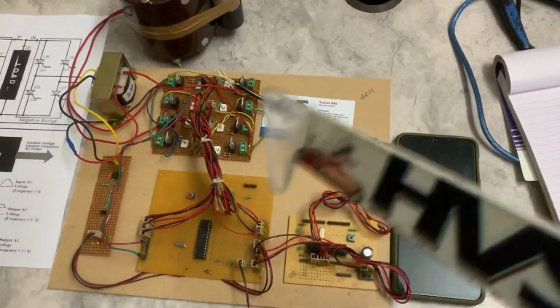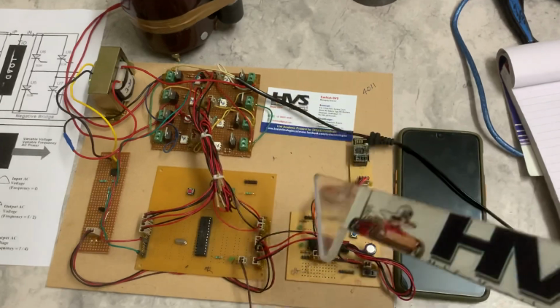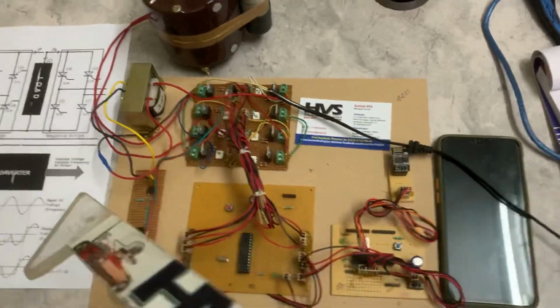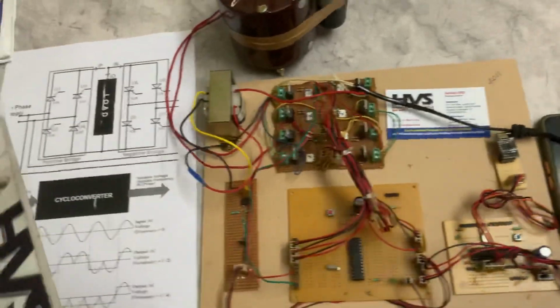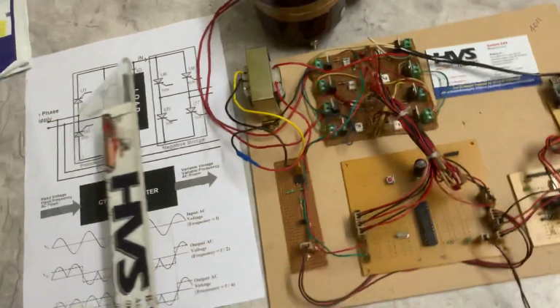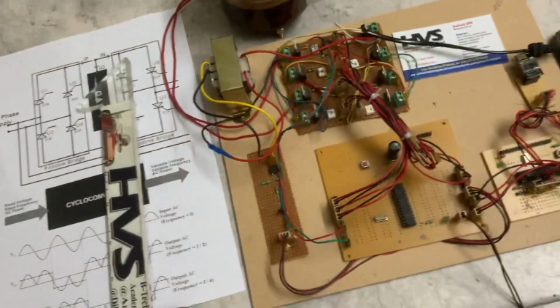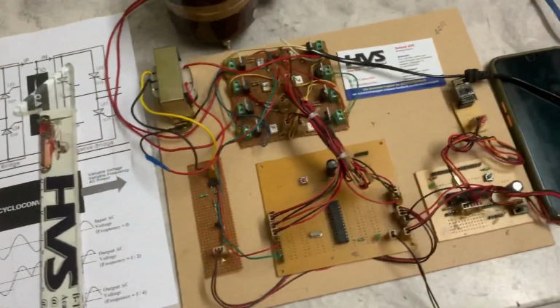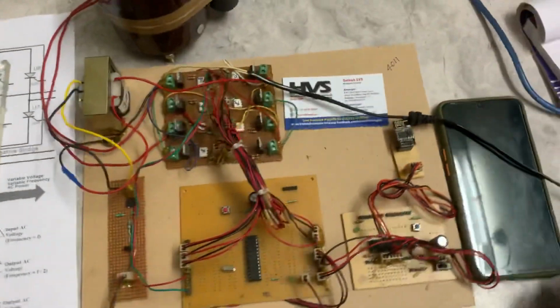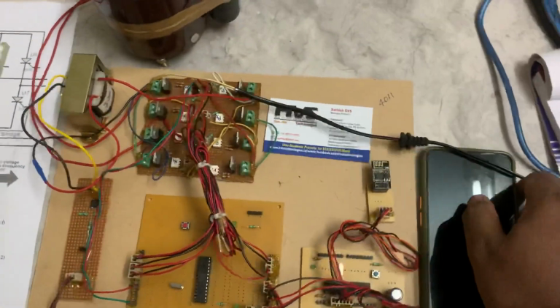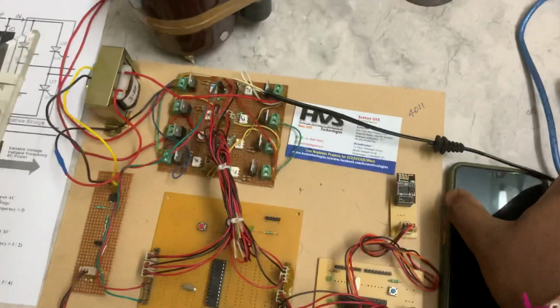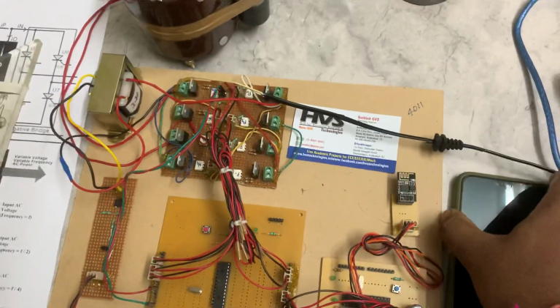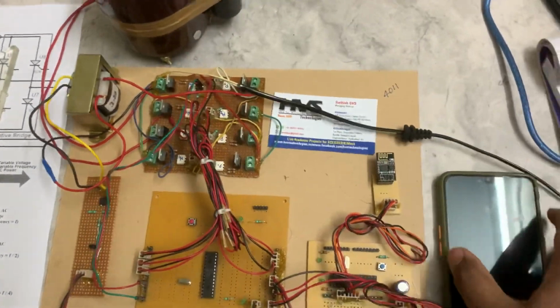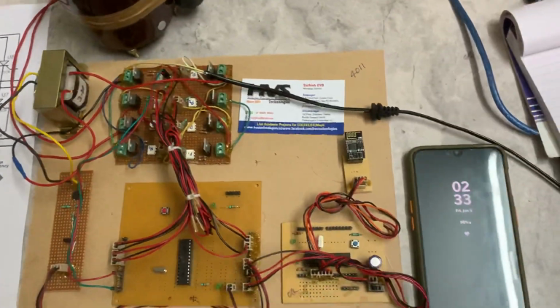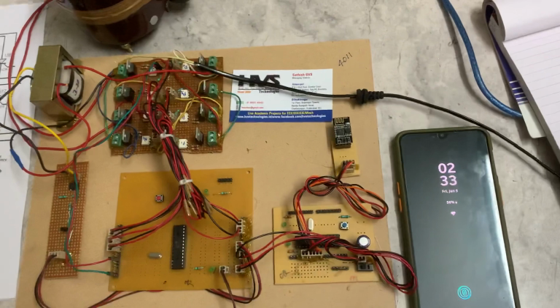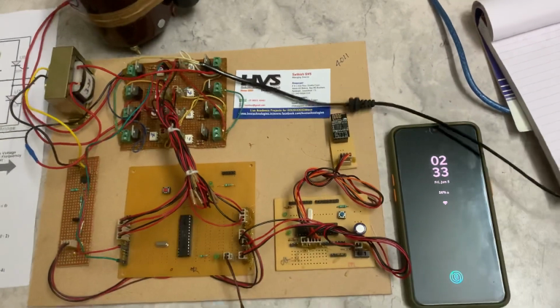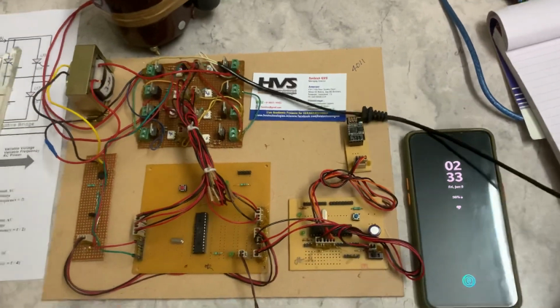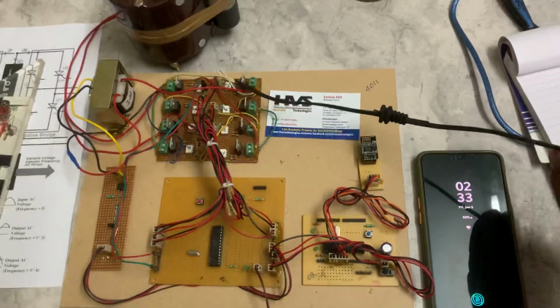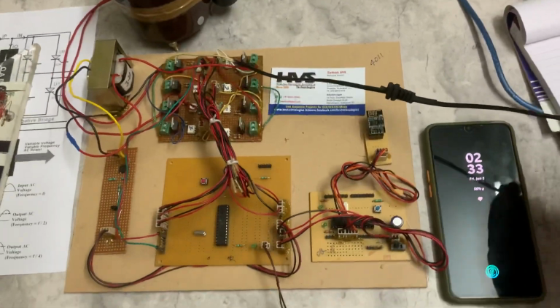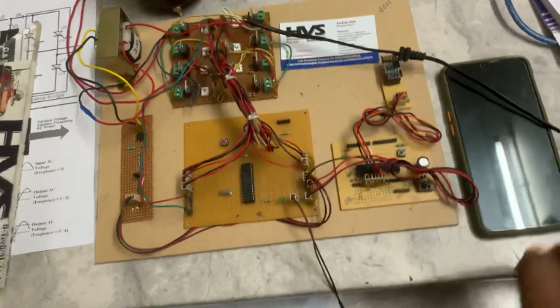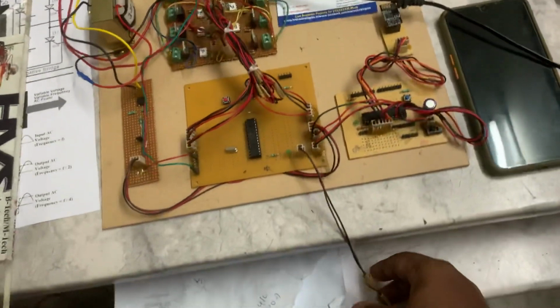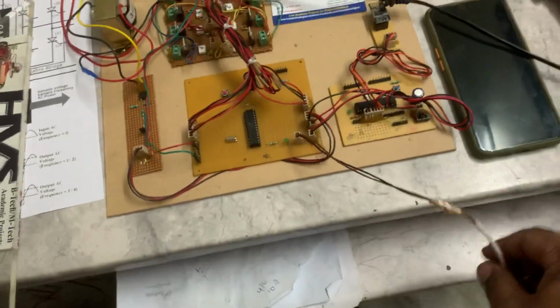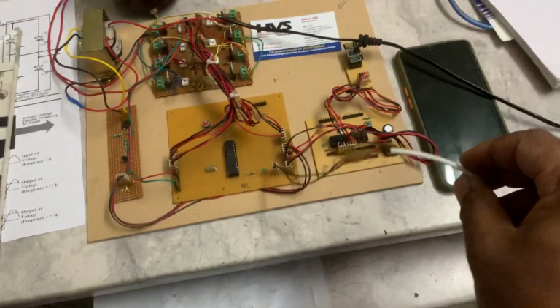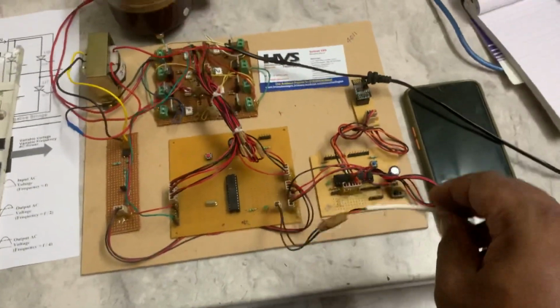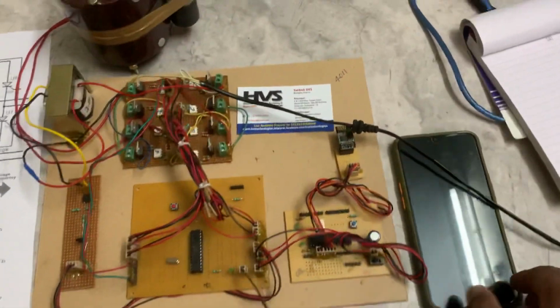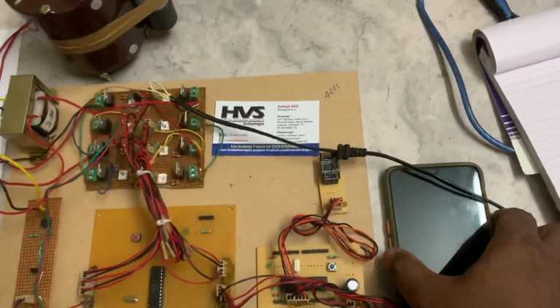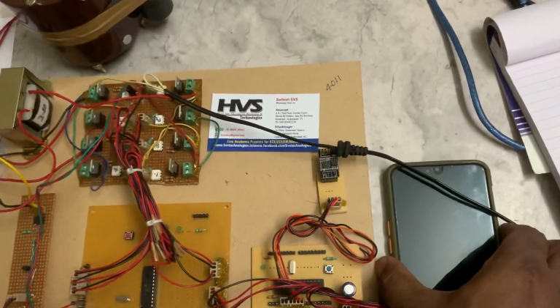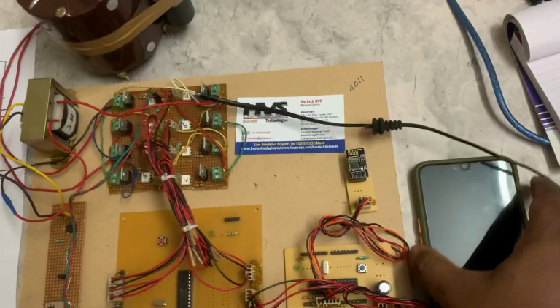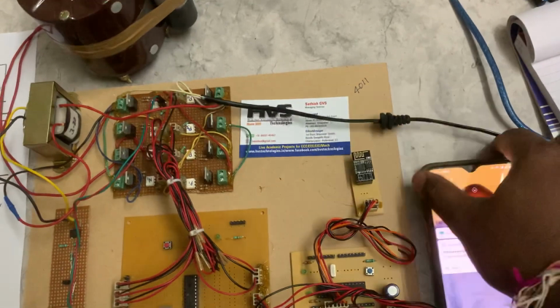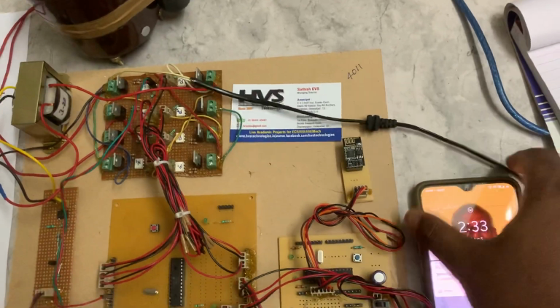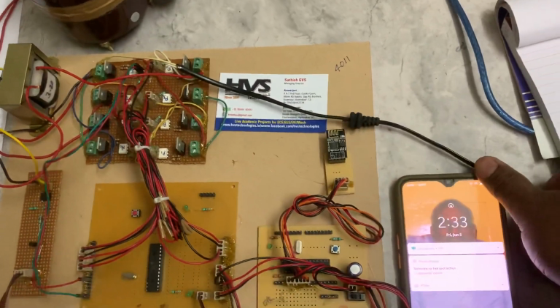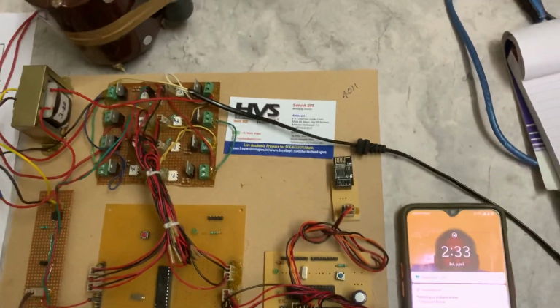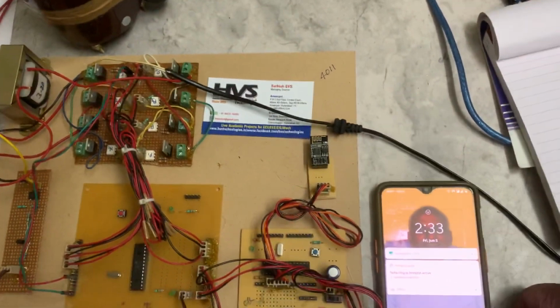We are going to control this motor in five levels: 0, 1, 2, 3, and 4. Level 0 is off, and level 4 is the highest speed. You get 230 V power supply and 5 V to the charger before switching on the kit.